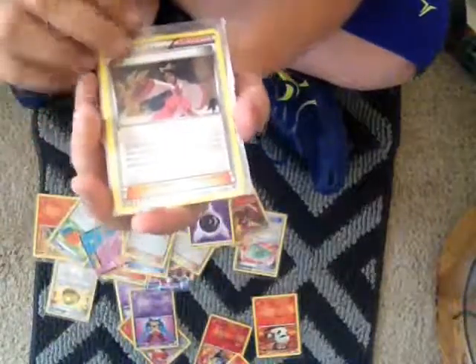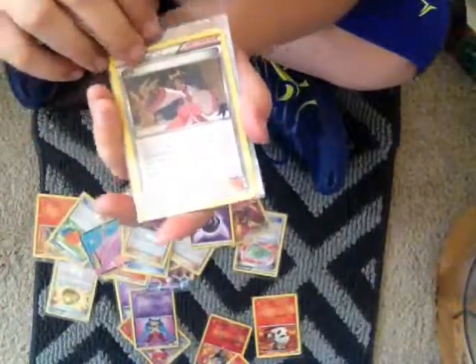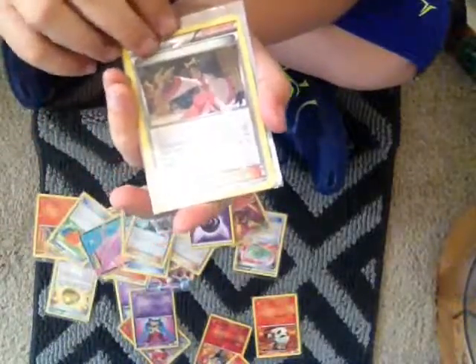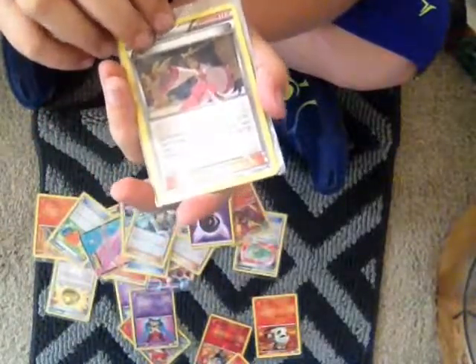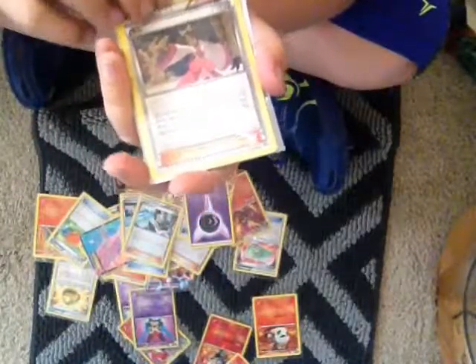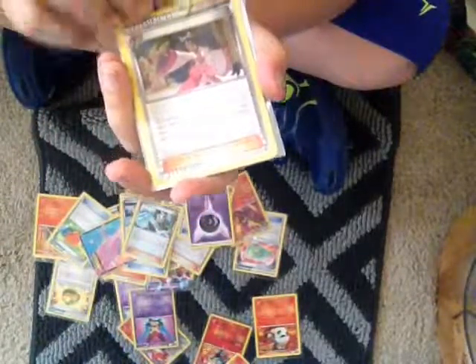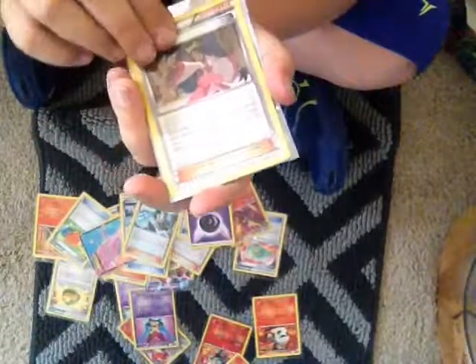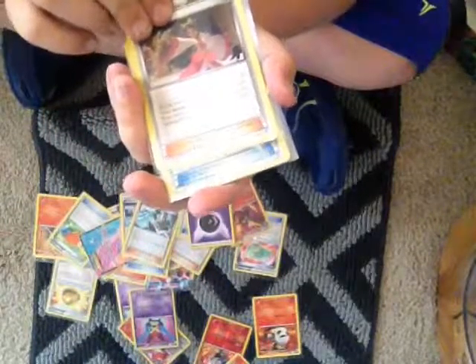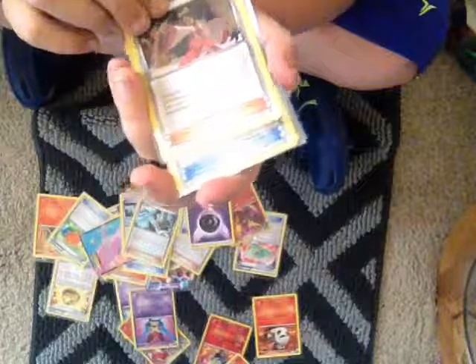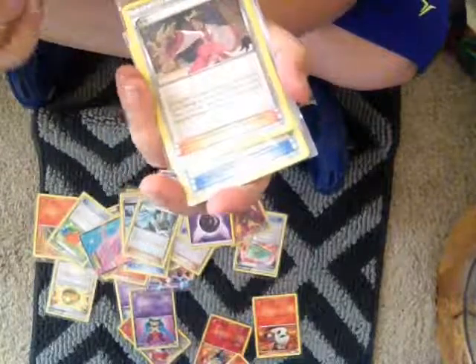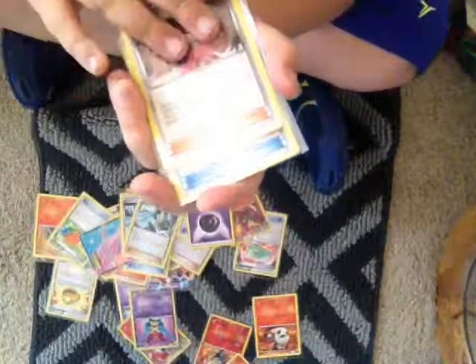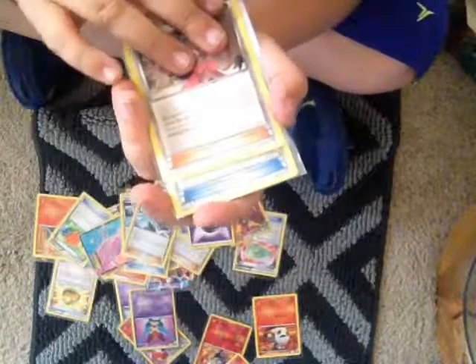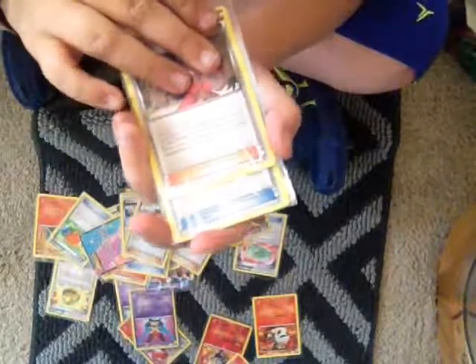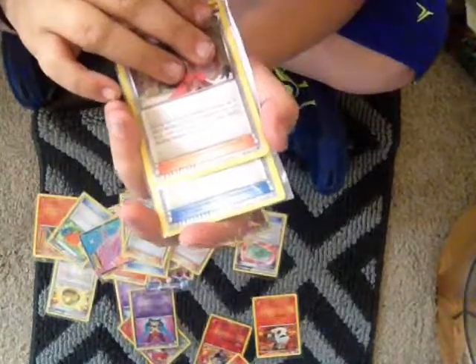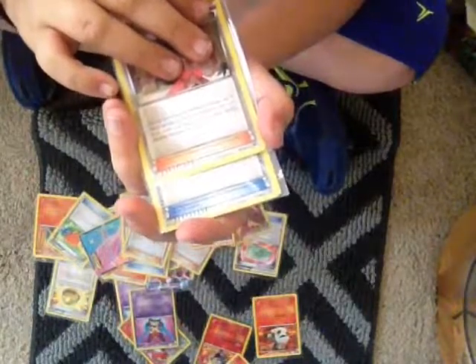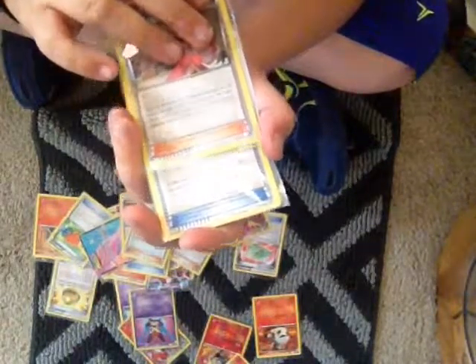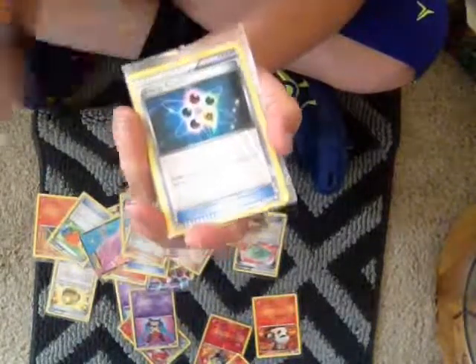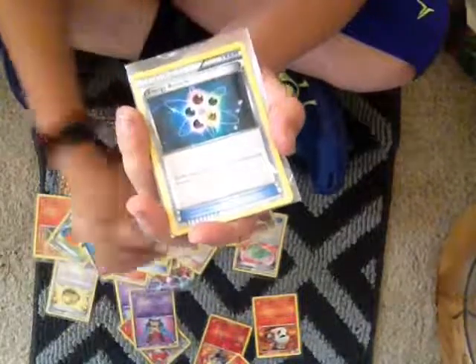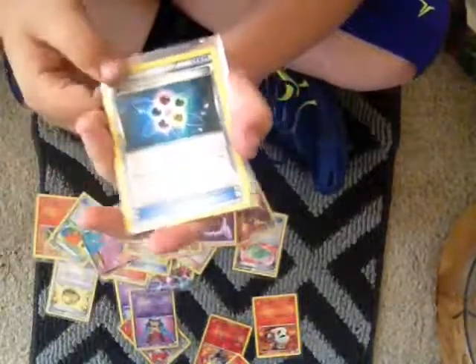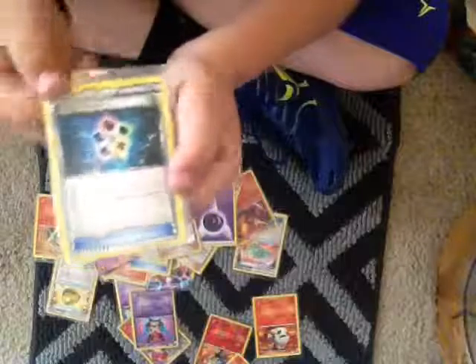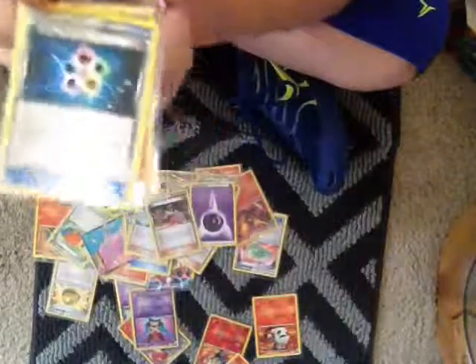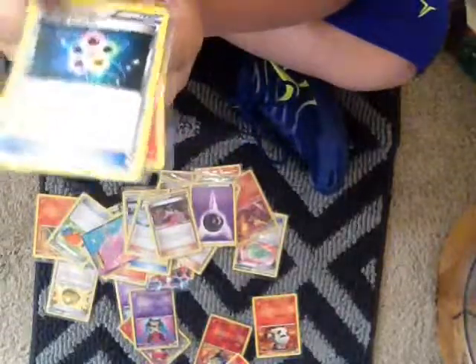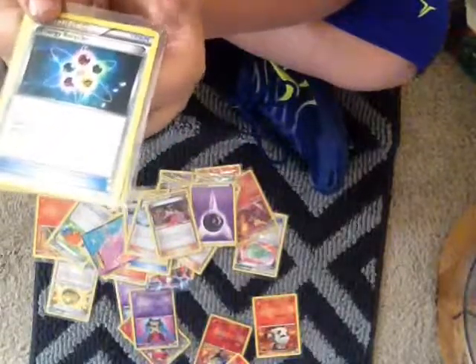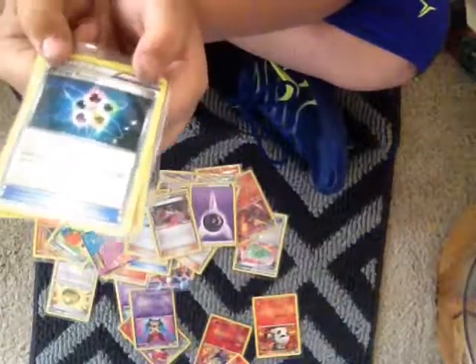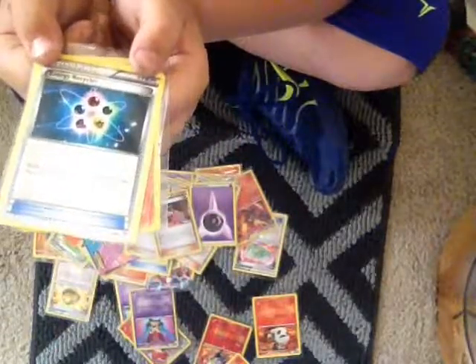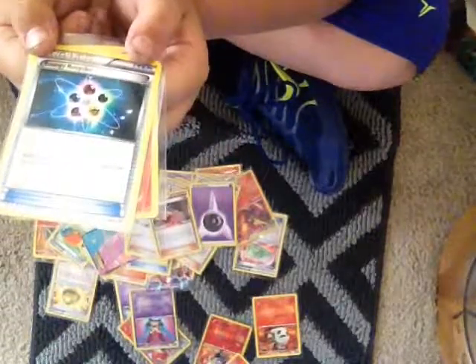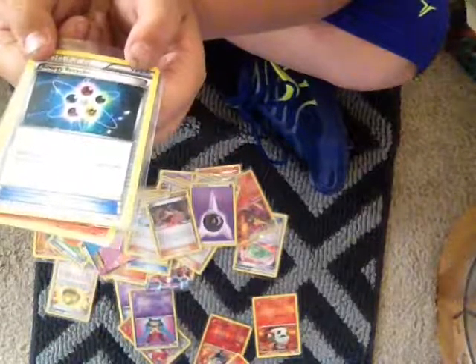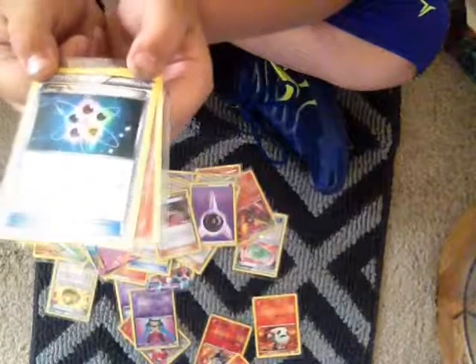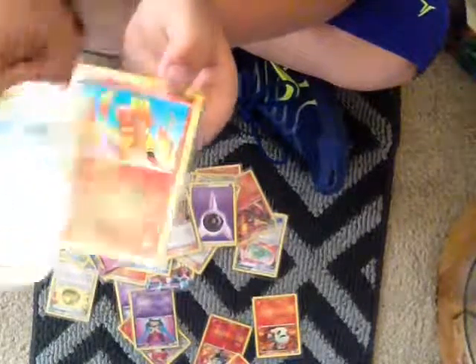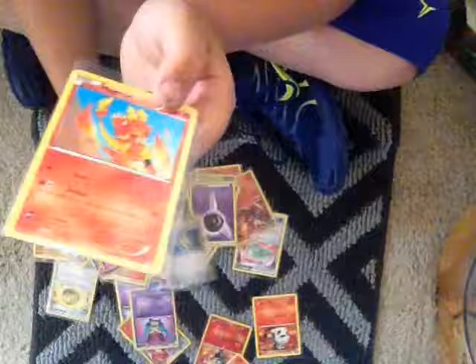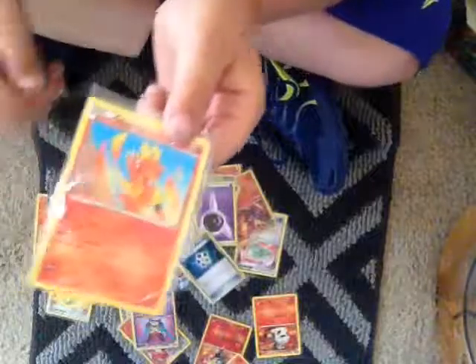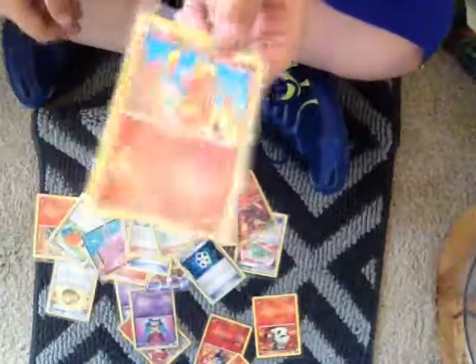Iris — your Pokemon's attack does 10 more damage to the active Pokemon for each Prize card your opponent has taken, and shuffle five cards from your discard pile into your deck. And Magmar.